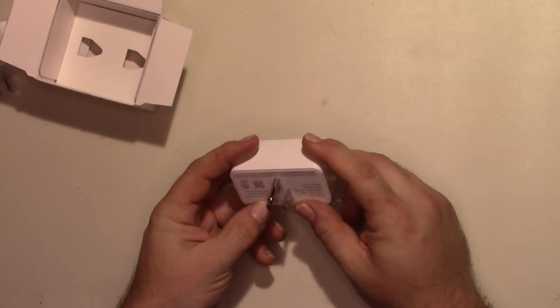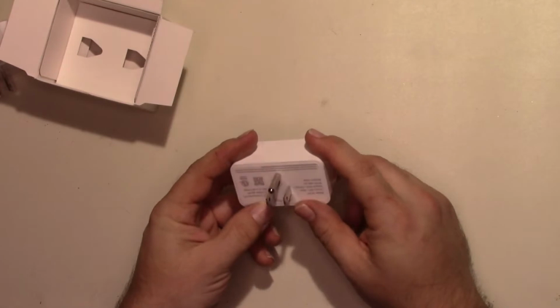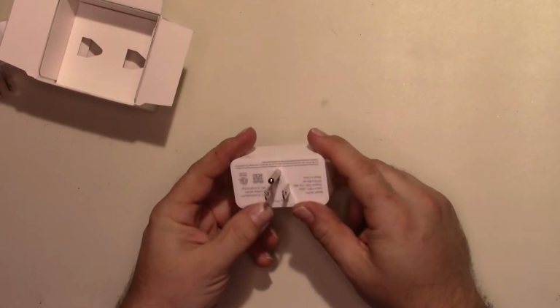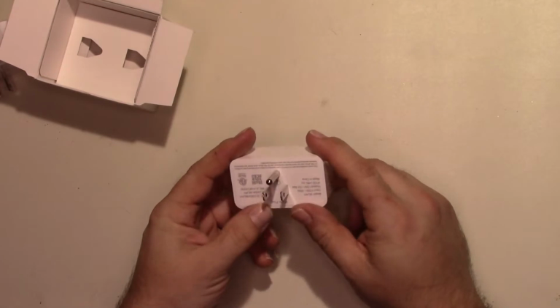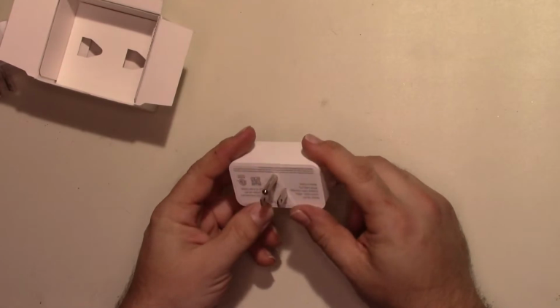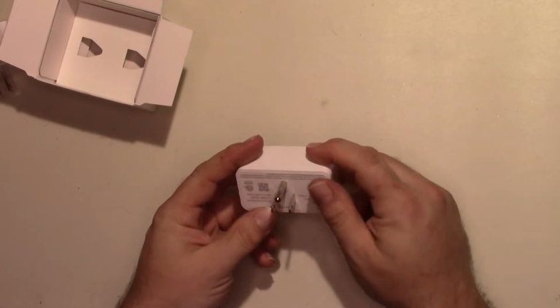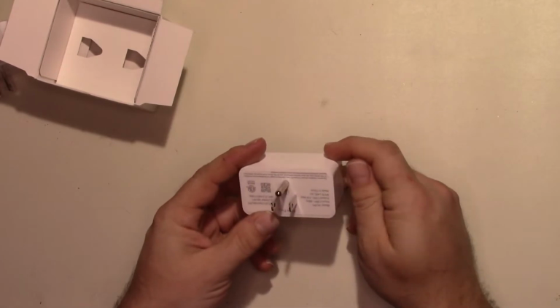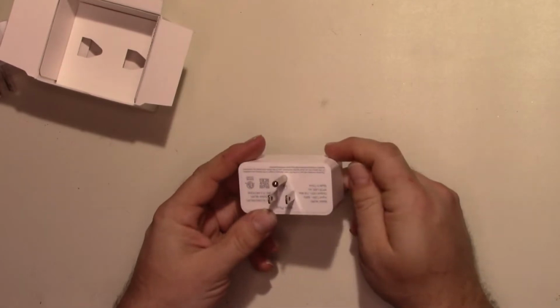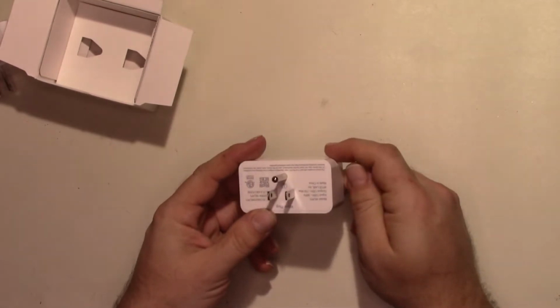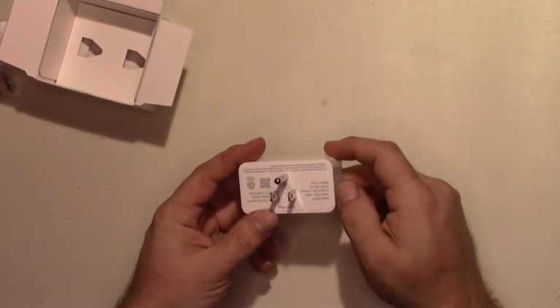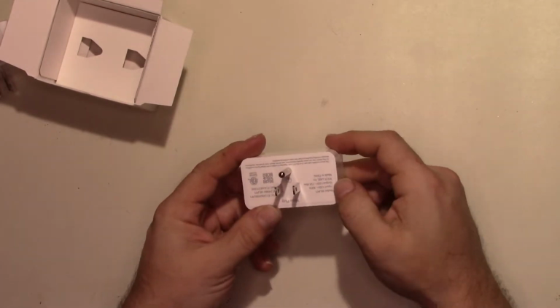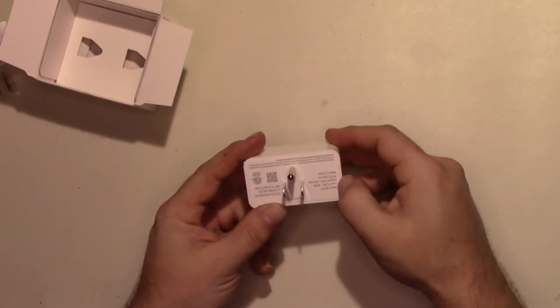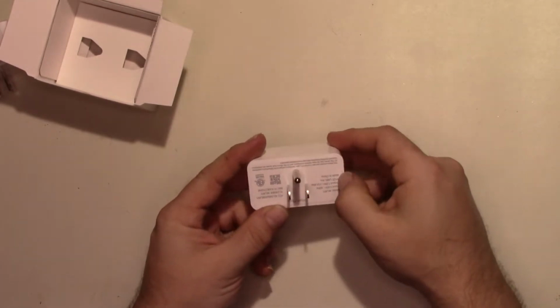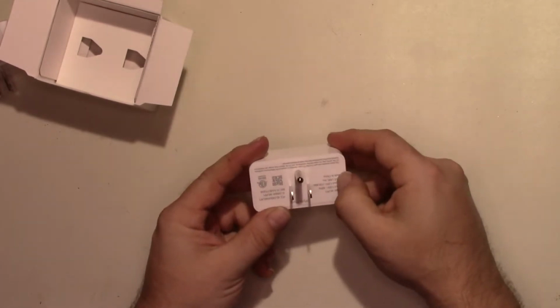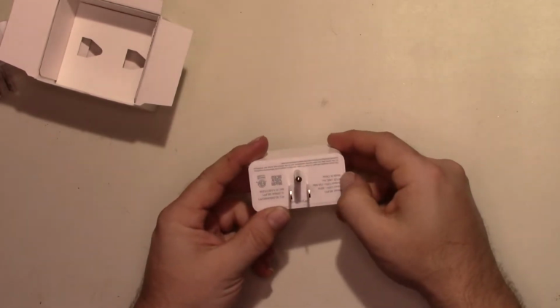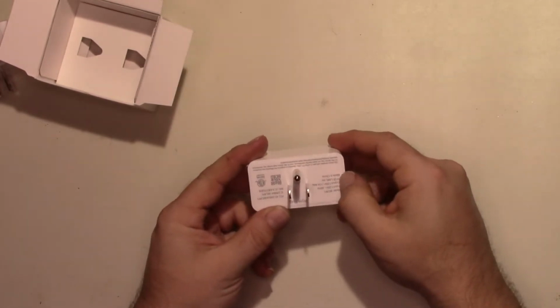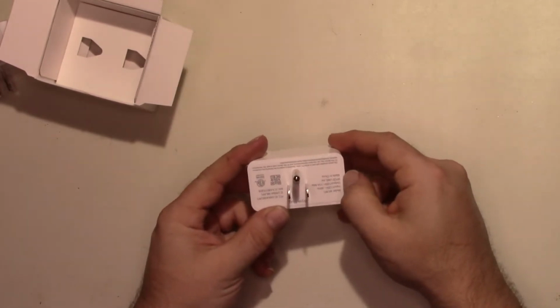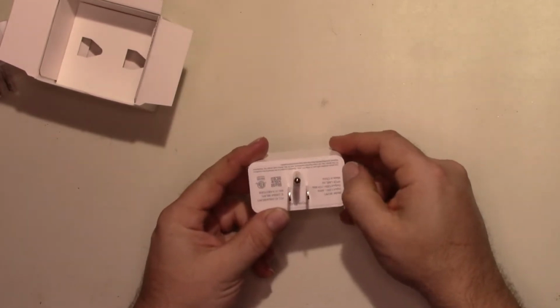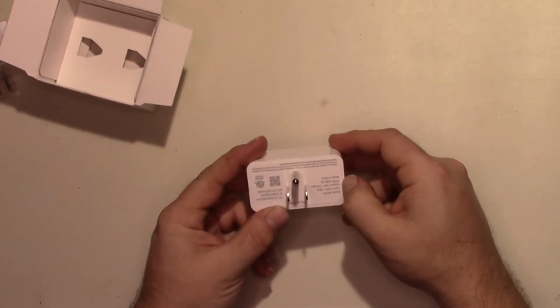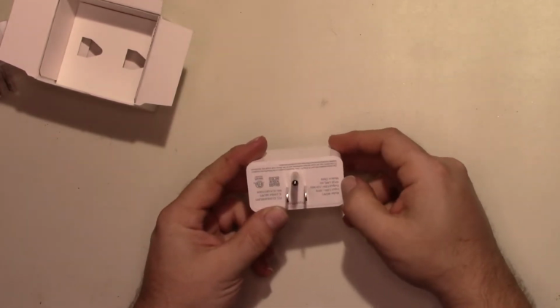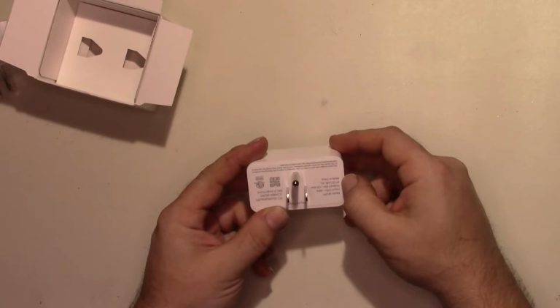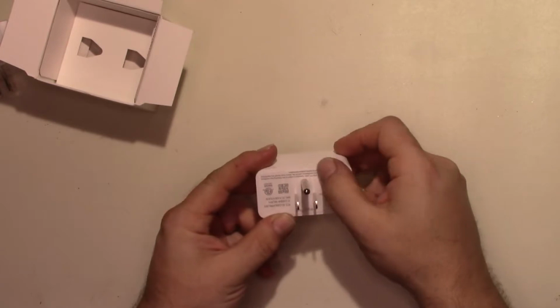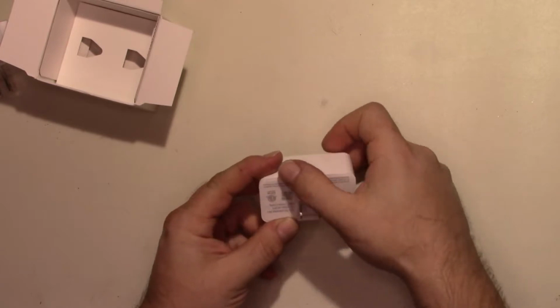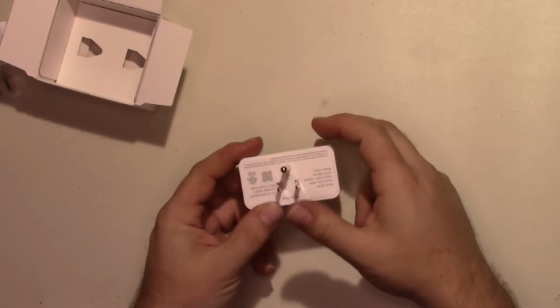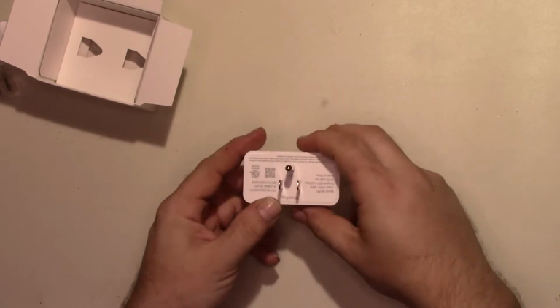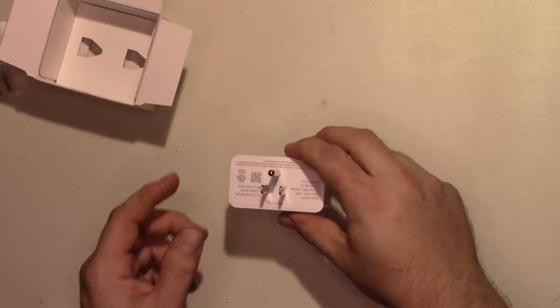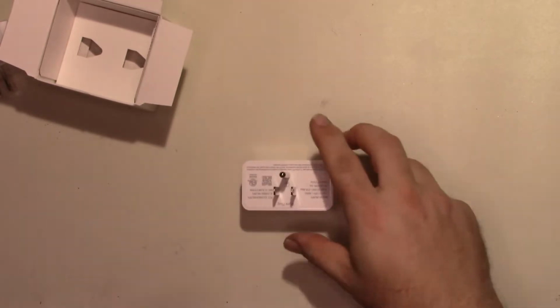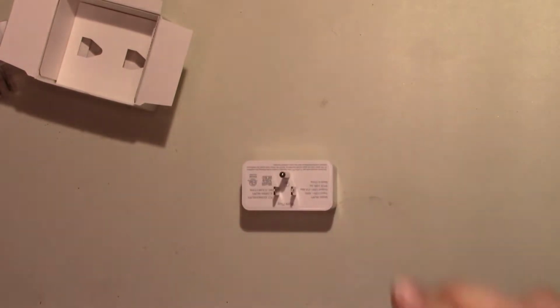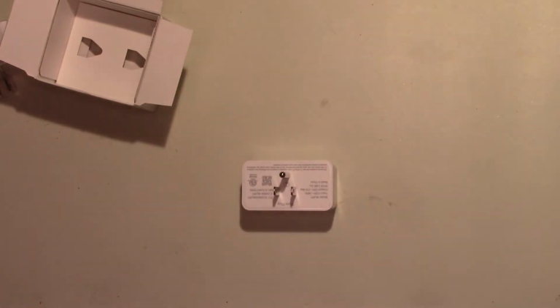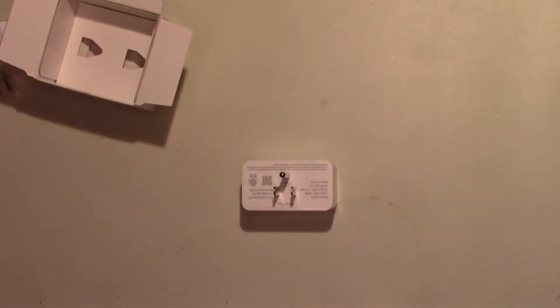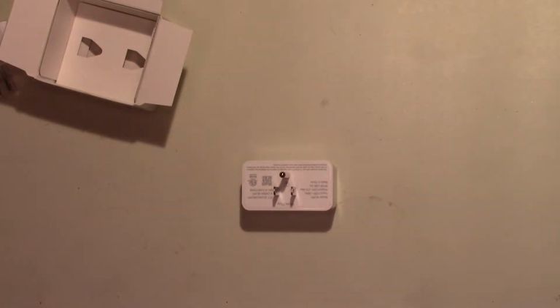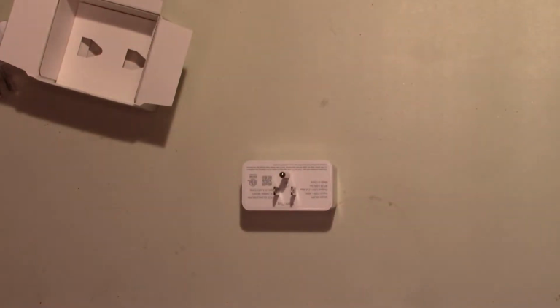Enough about that — let's grab a screwdriver and zoom in. I'll see if I can get this split open because it looks glued.